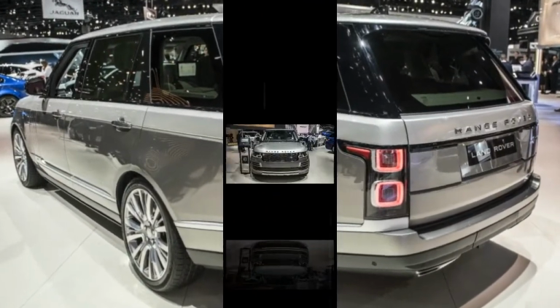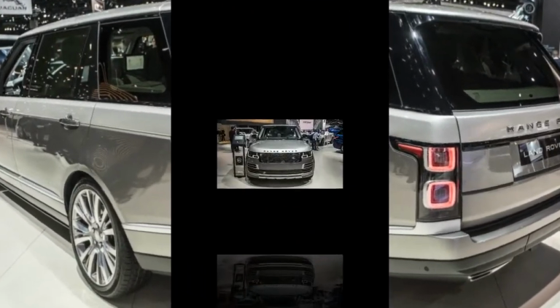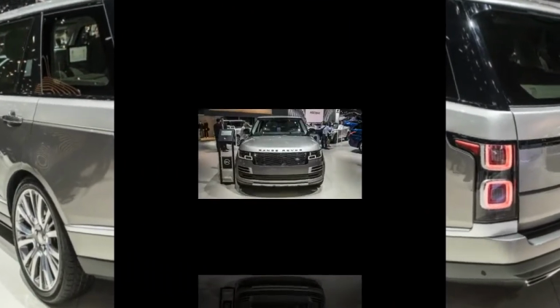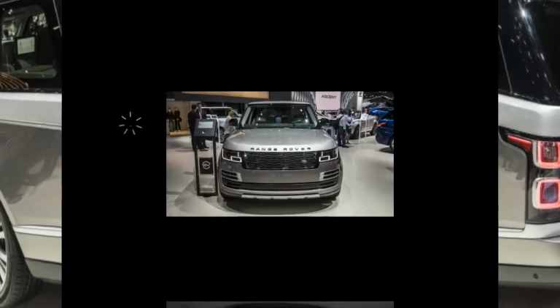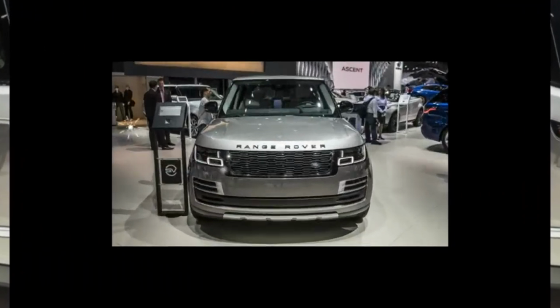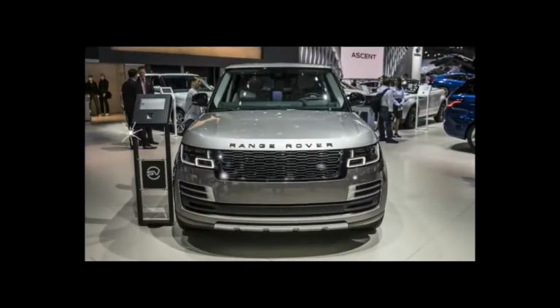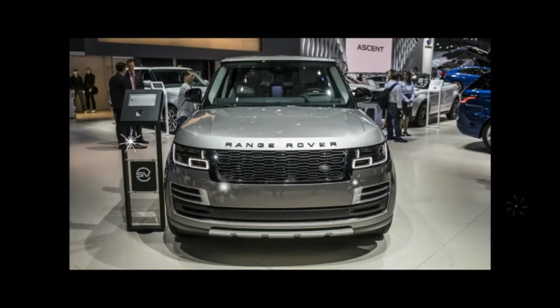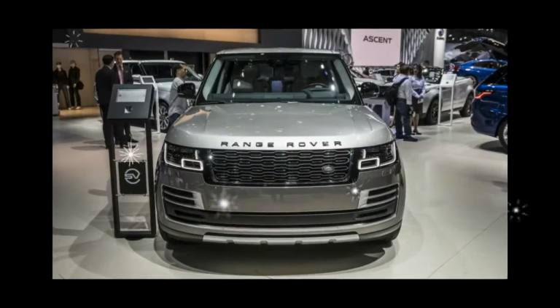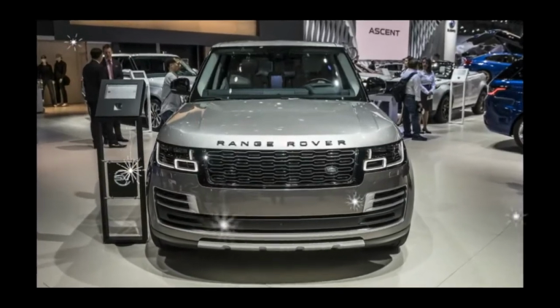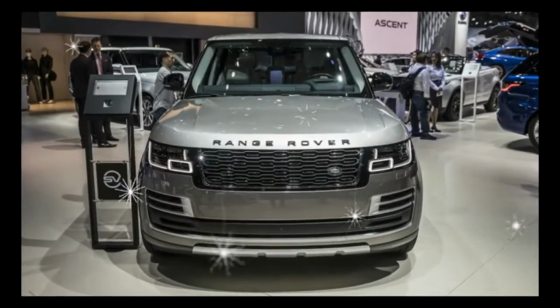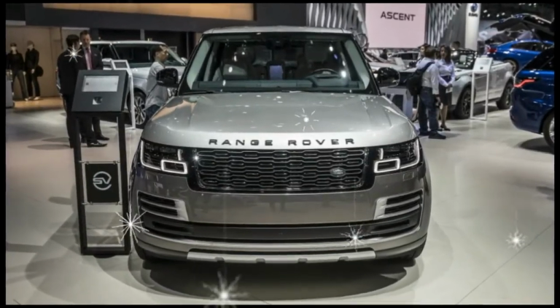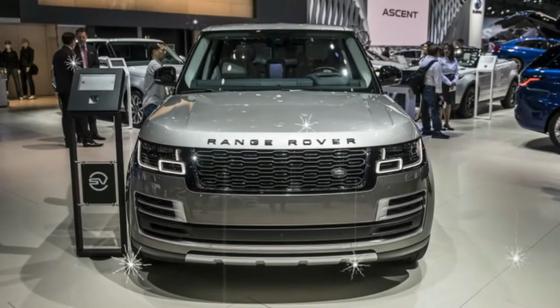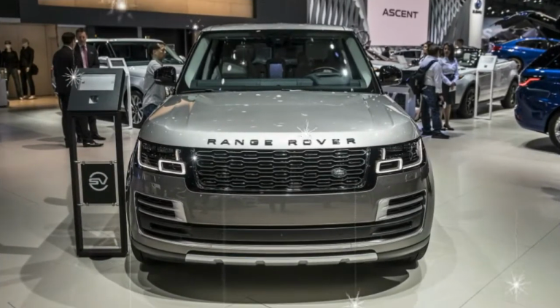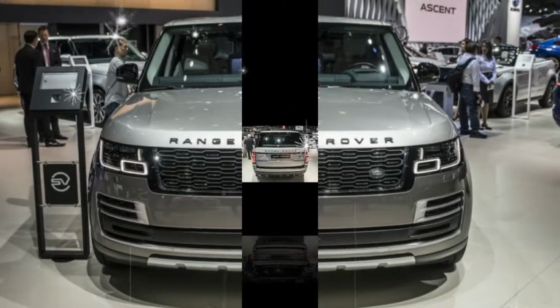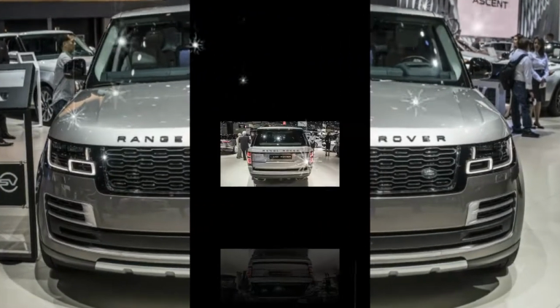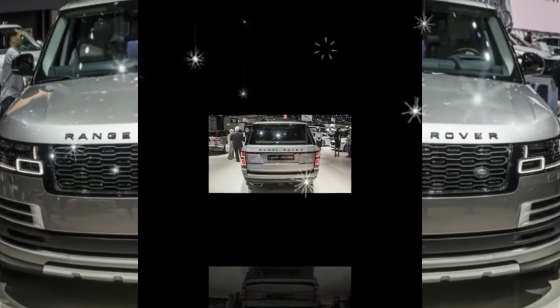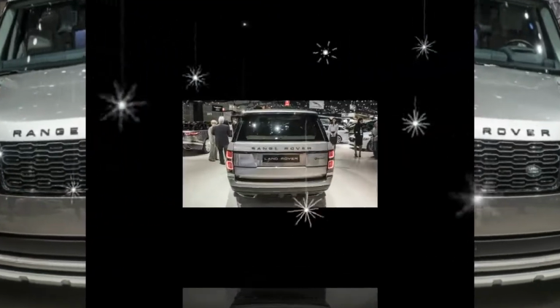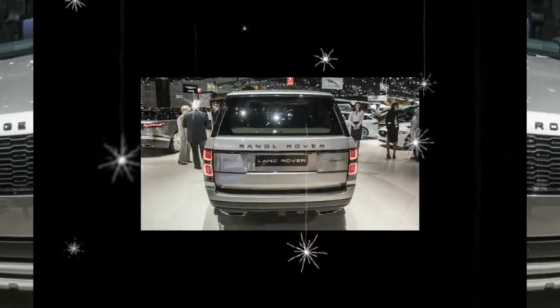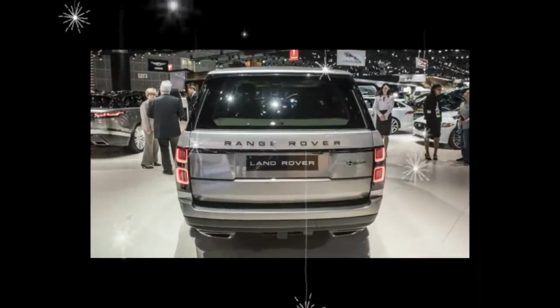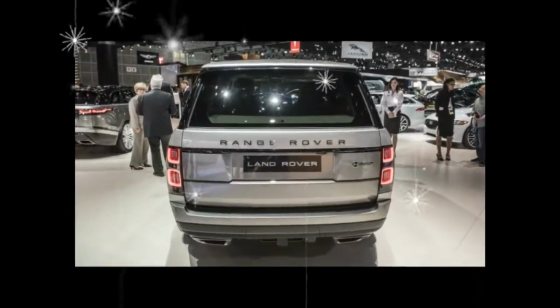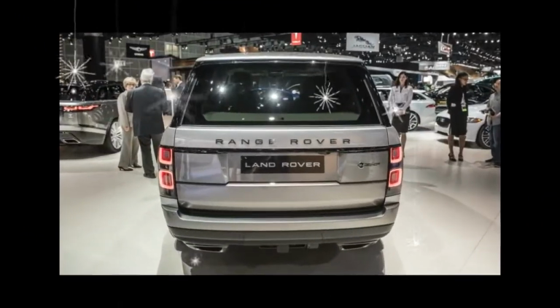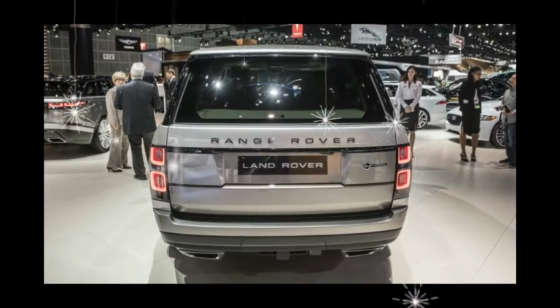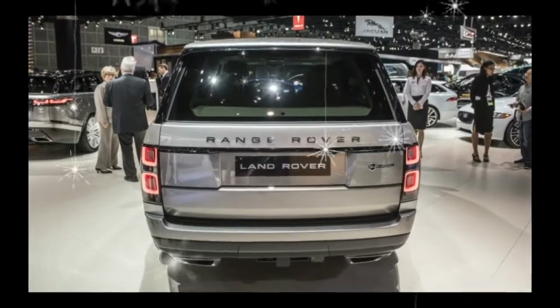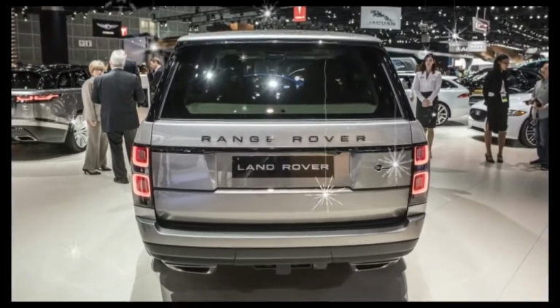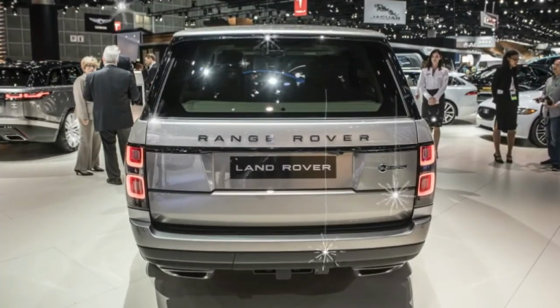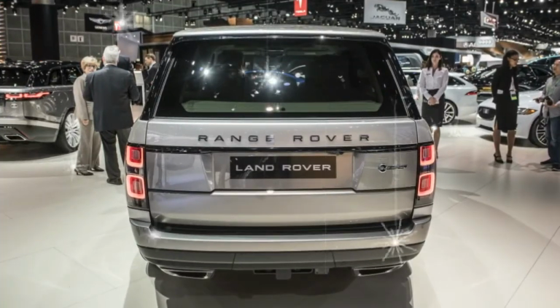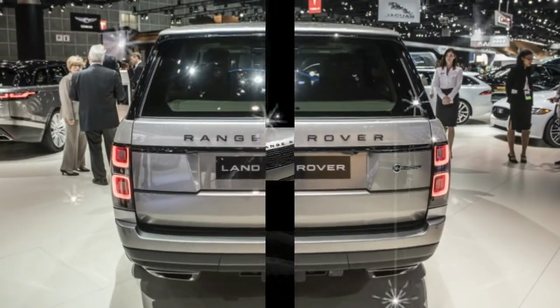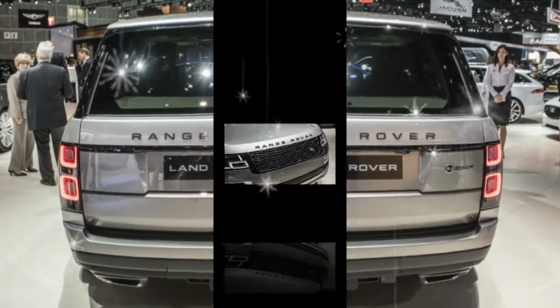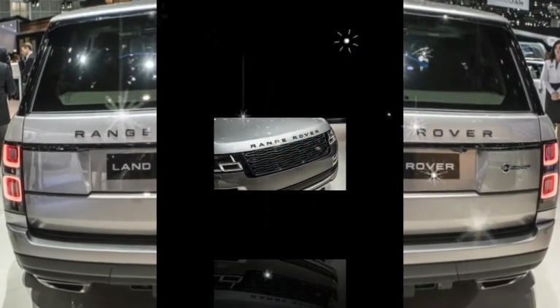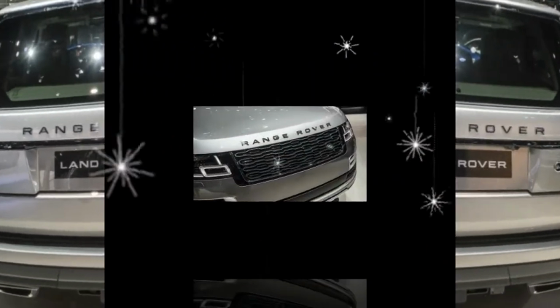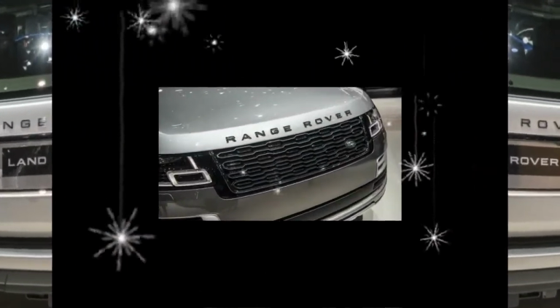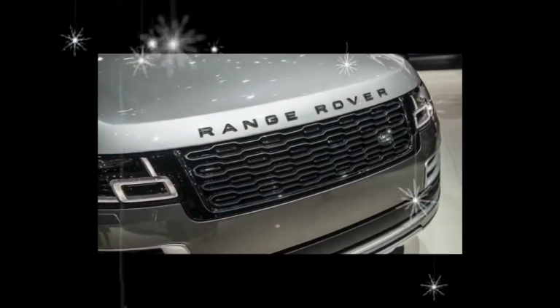Land Rover provides the entertainment as well. Each seat gets its own 10.0-inch touchscreen, and in-car 4G LTE Wi-Fi makes it easy to get on the net.